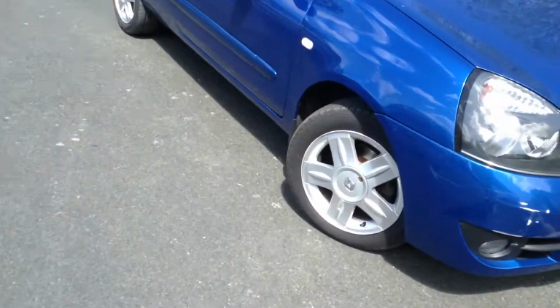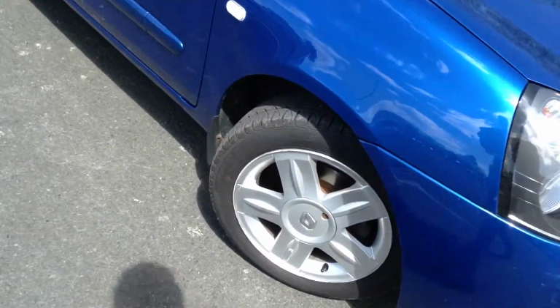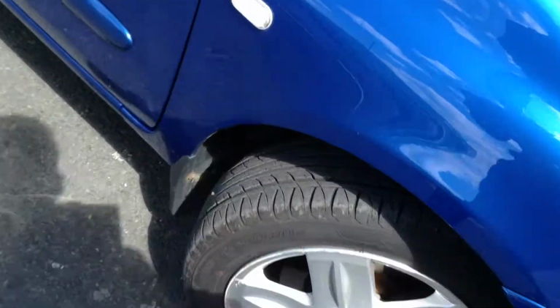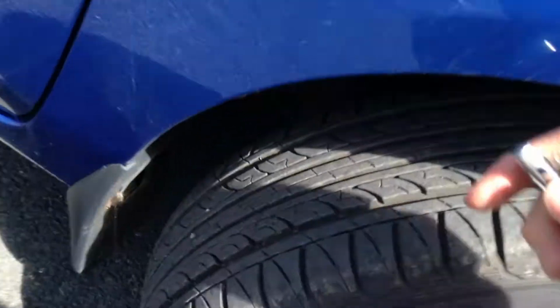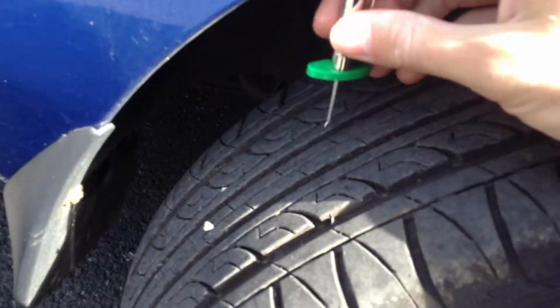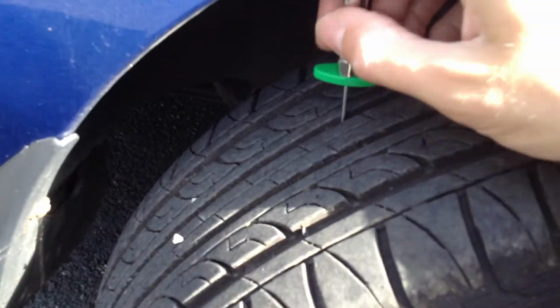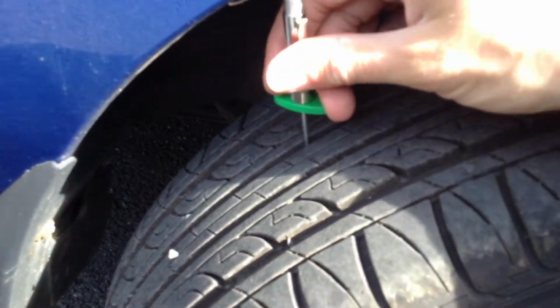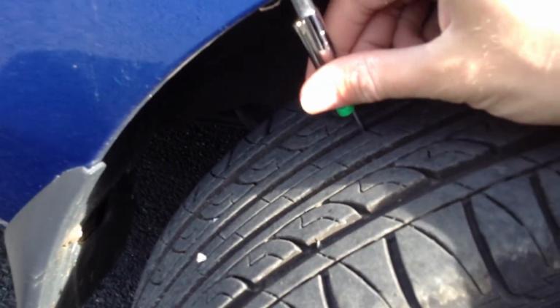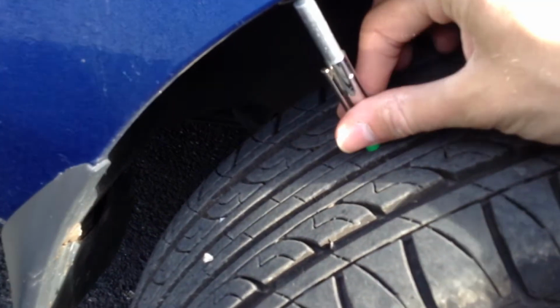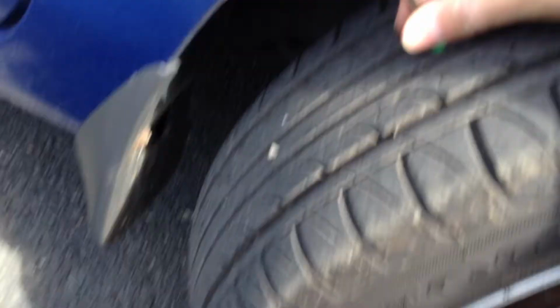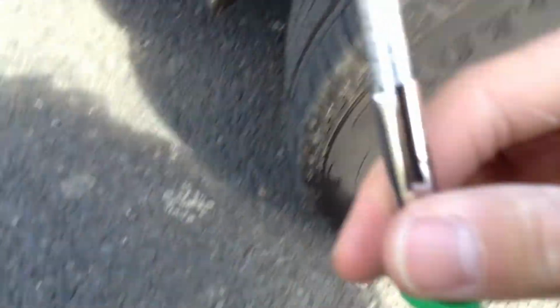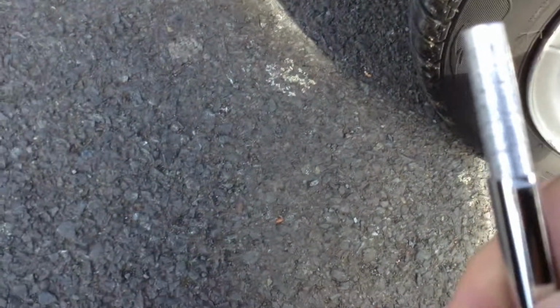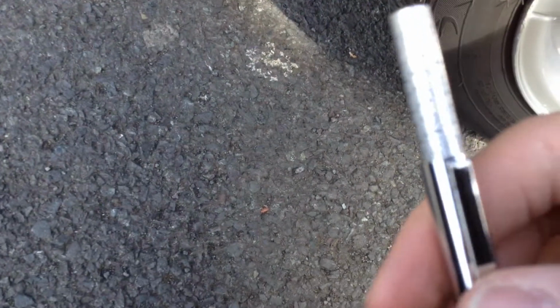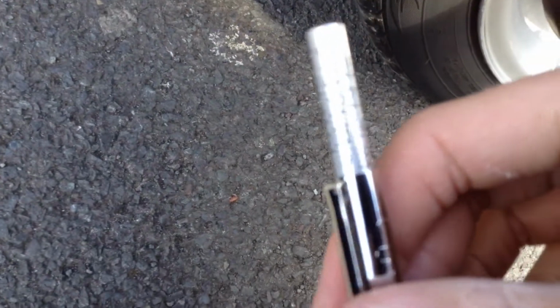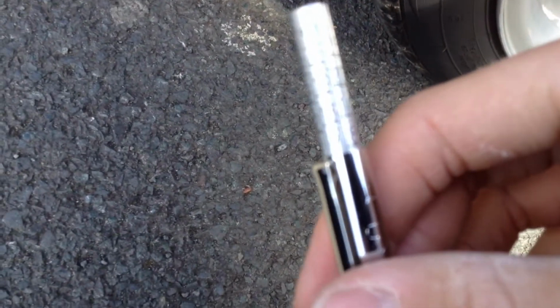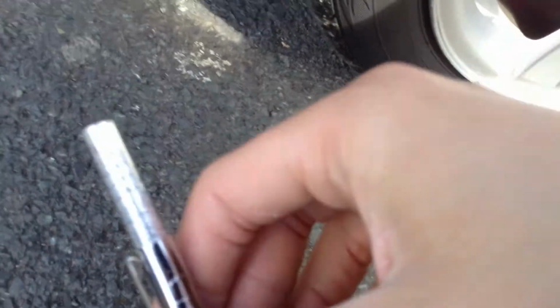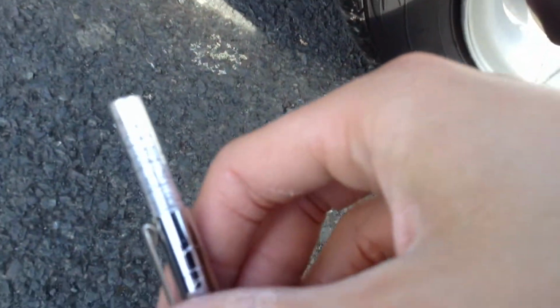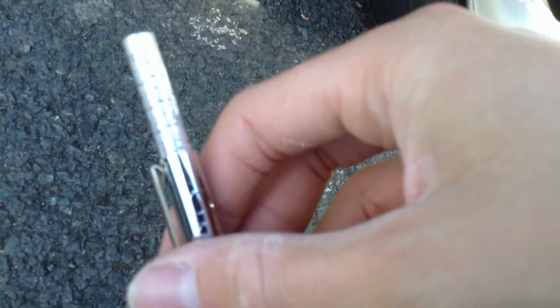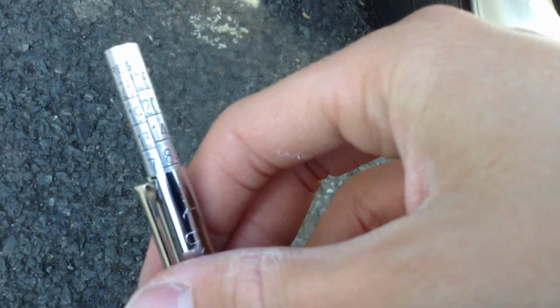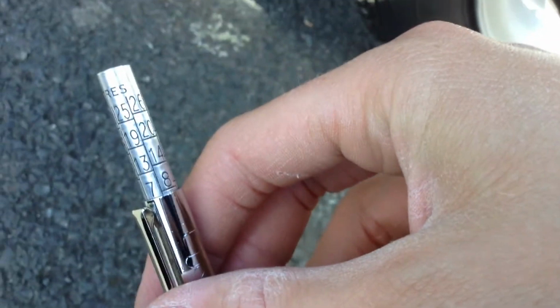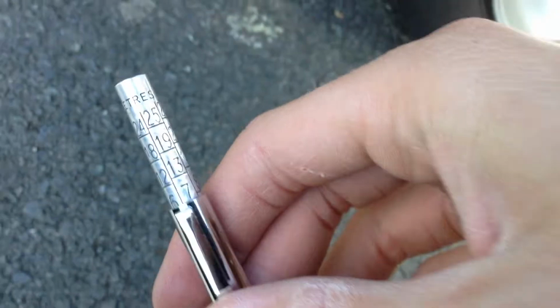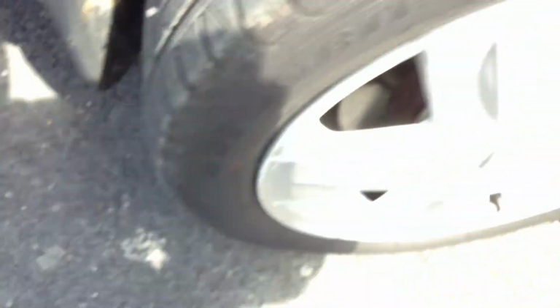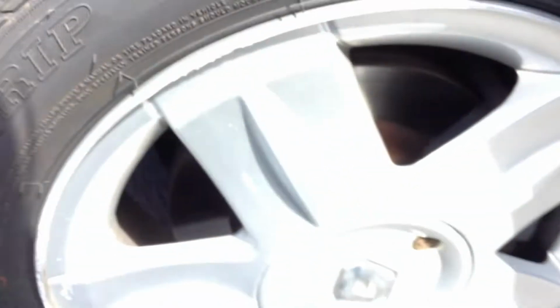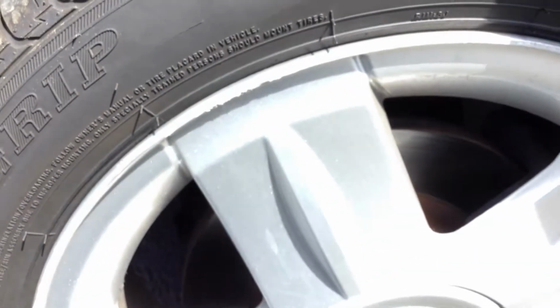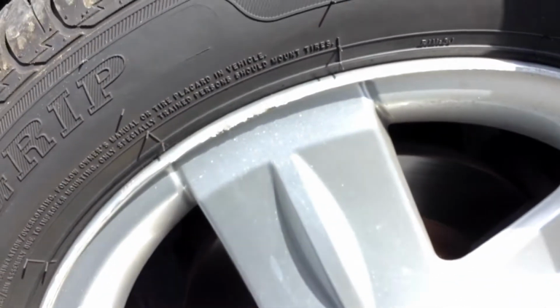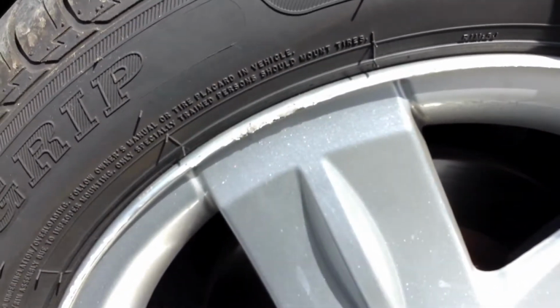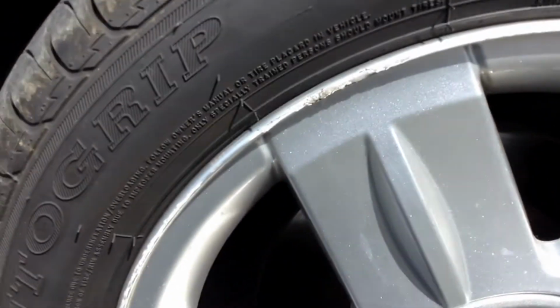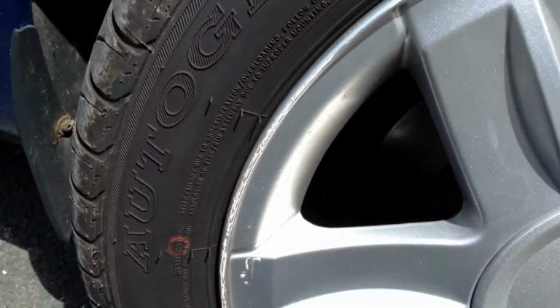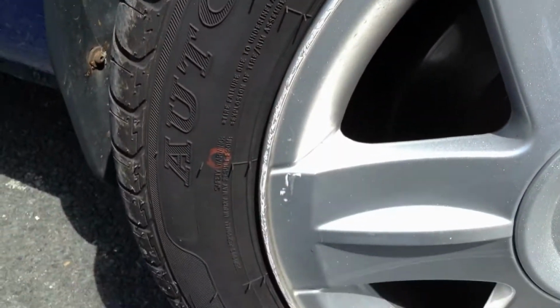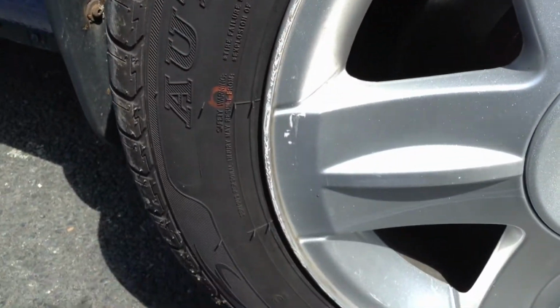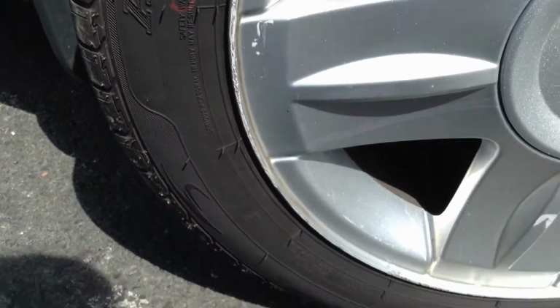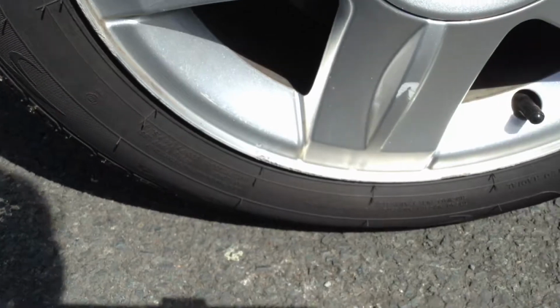Starting with the offside front tyre — checking the tread depth in the centre. We are looking at a good 7mm tread on the offside front tyre. Looking at the offside front alloy, you can see there is some light kerbing around the outside edge of the alloy itself.